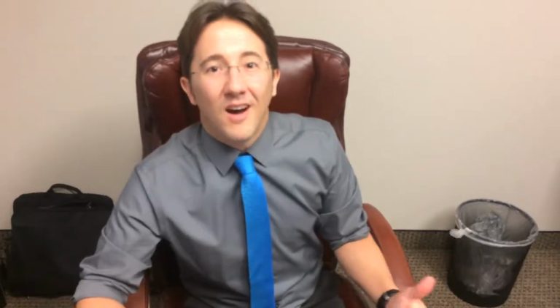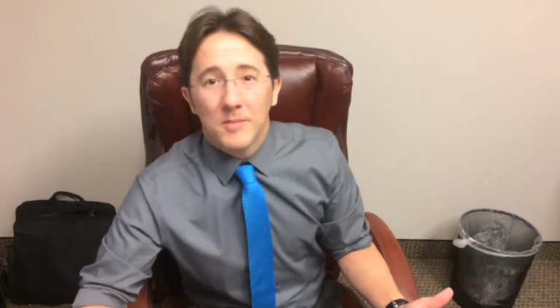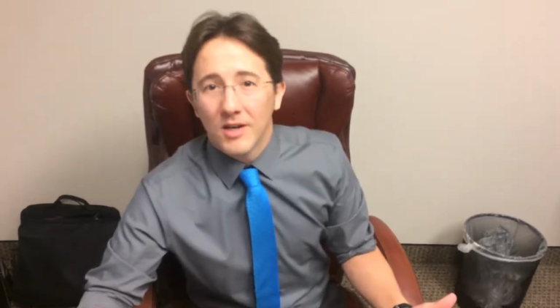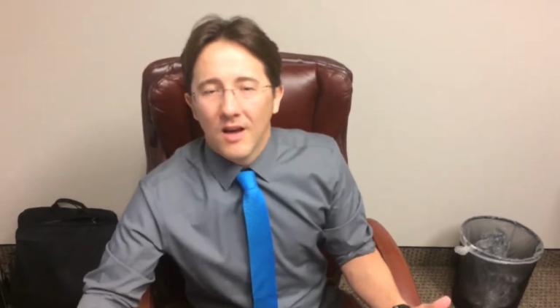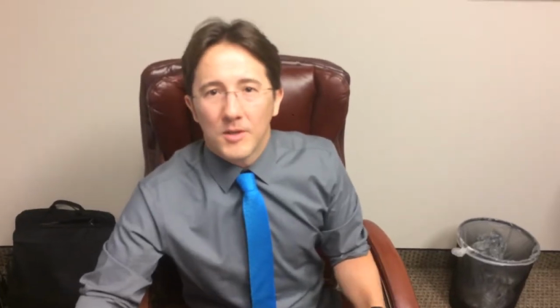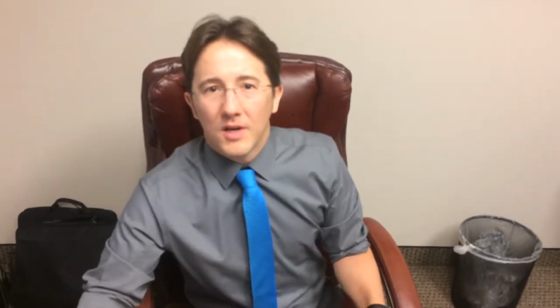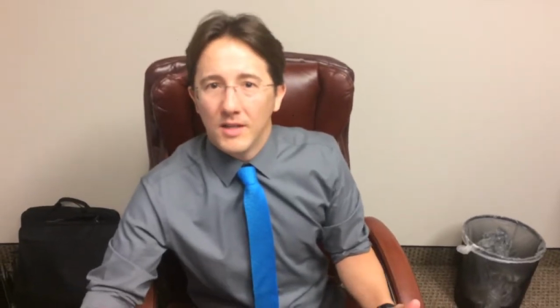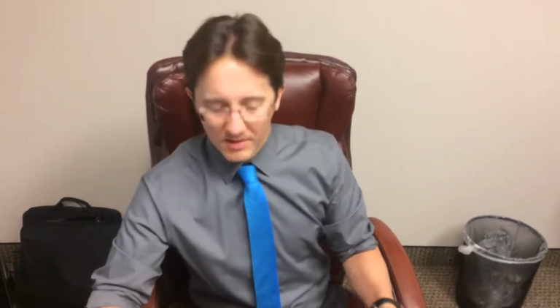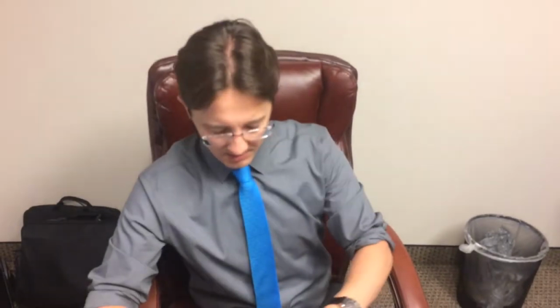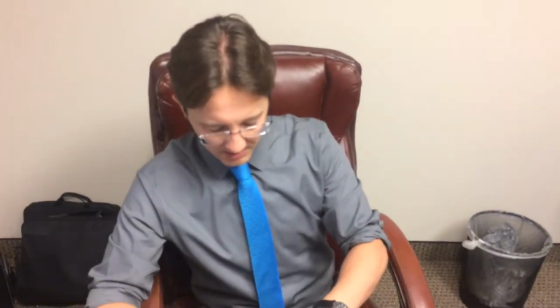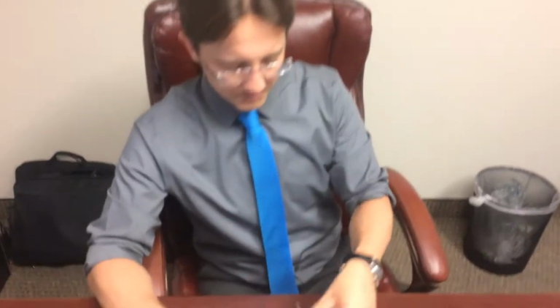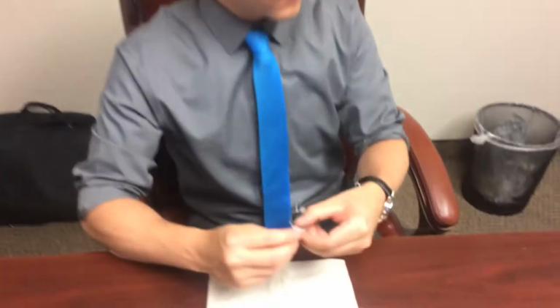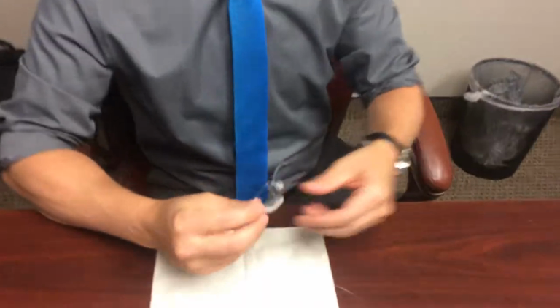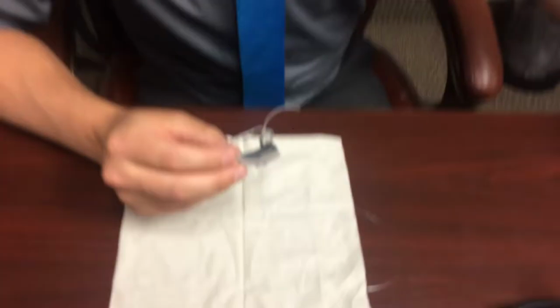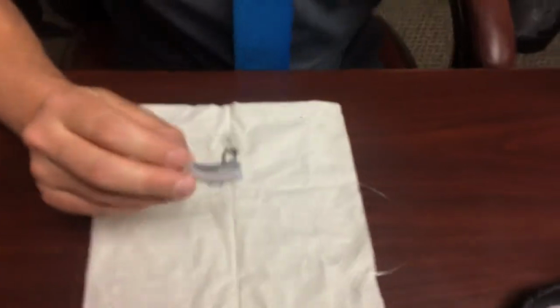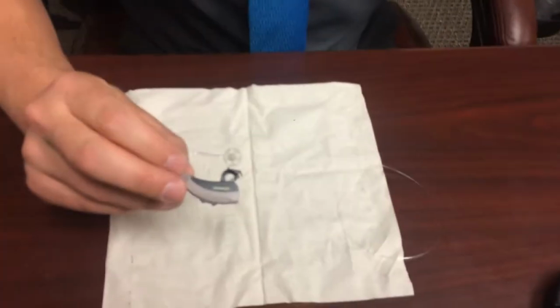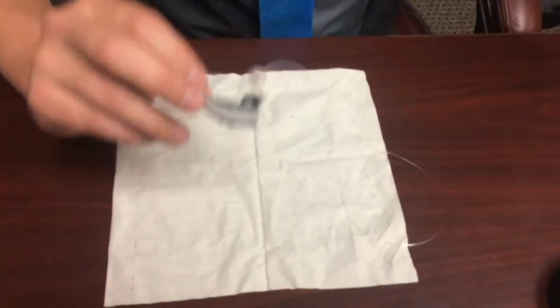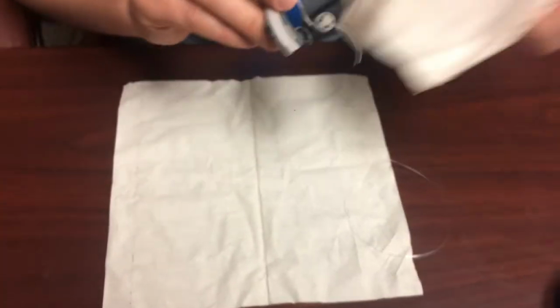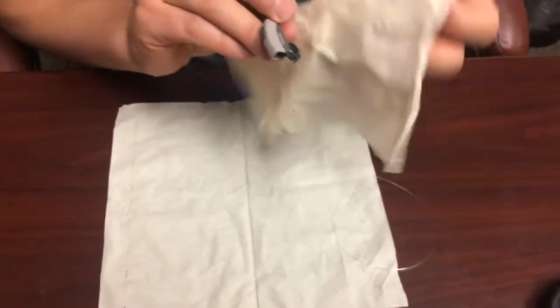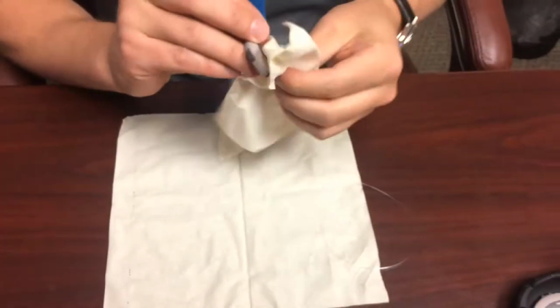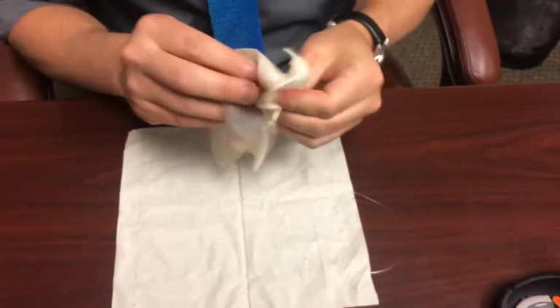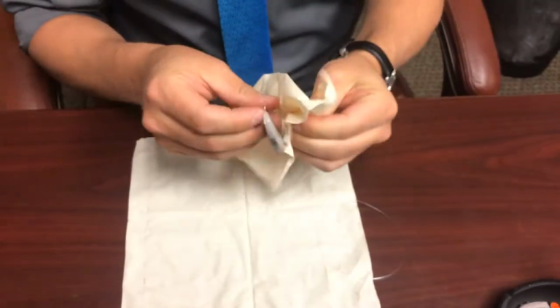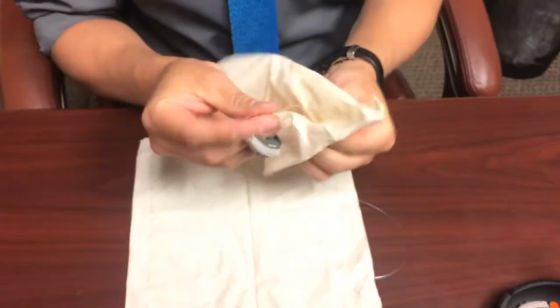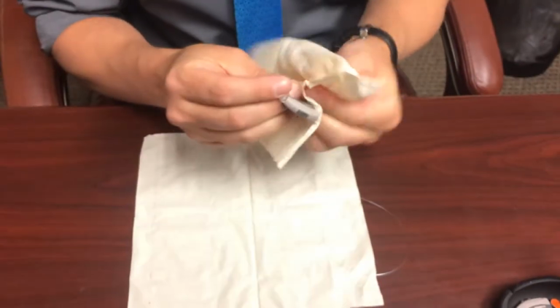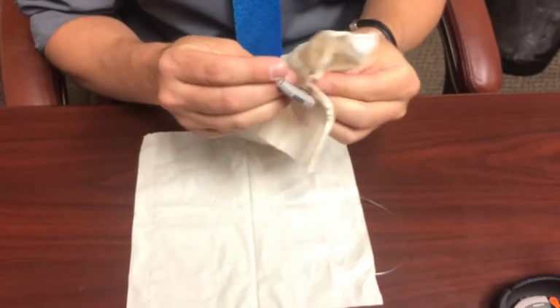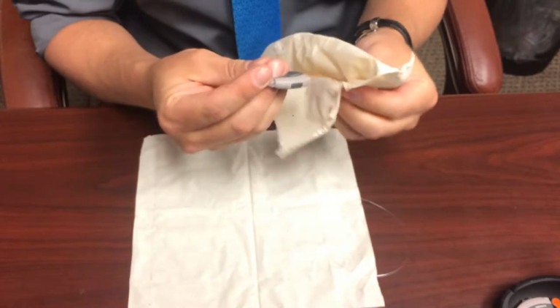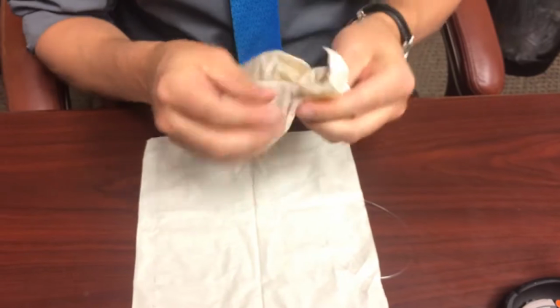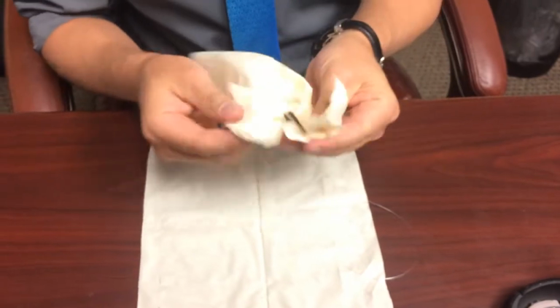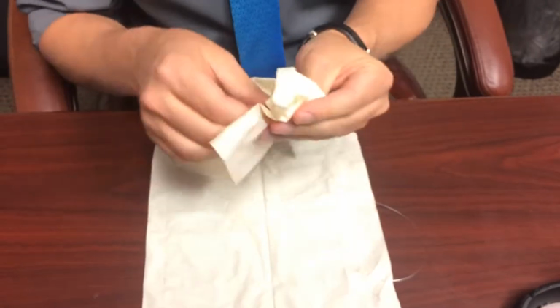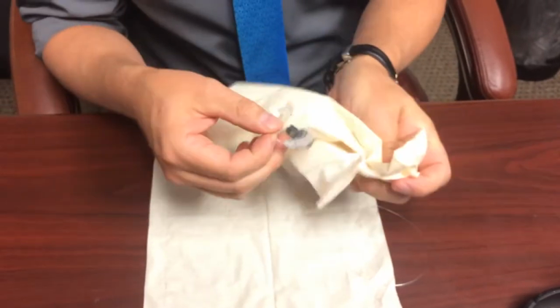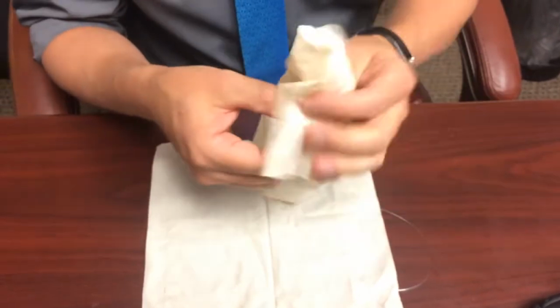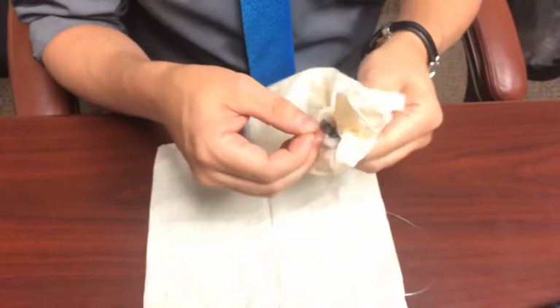Hi, my name is Levi and I'm going to show you how to clean one of these Serium hearing aids. First, I'm going to take and wipe down the dome and the hearing aid with a piece of Kleenex.